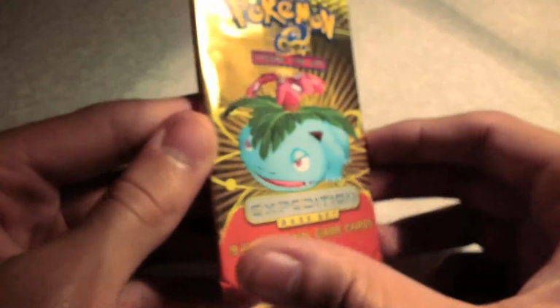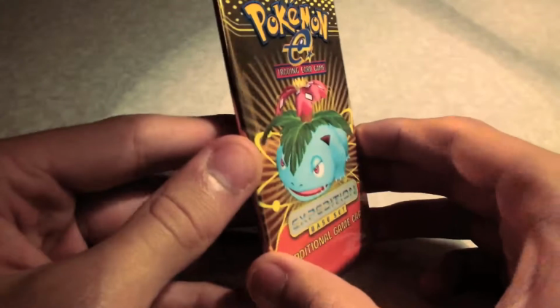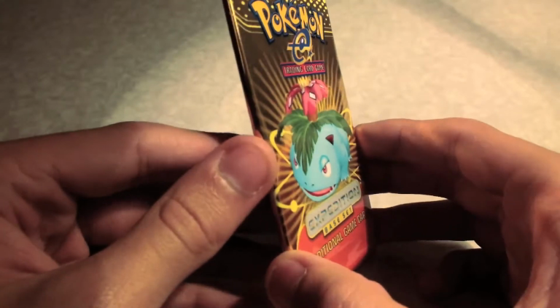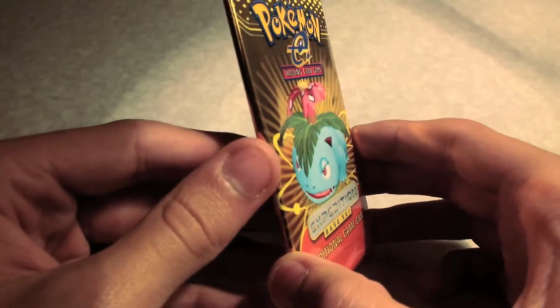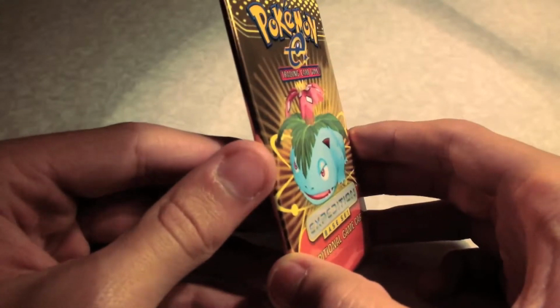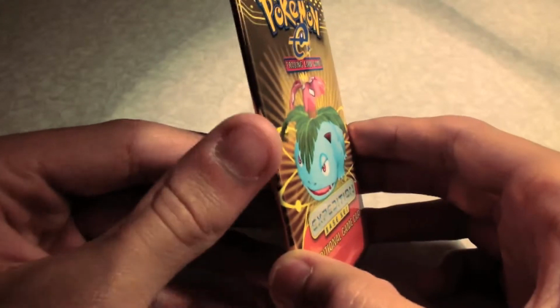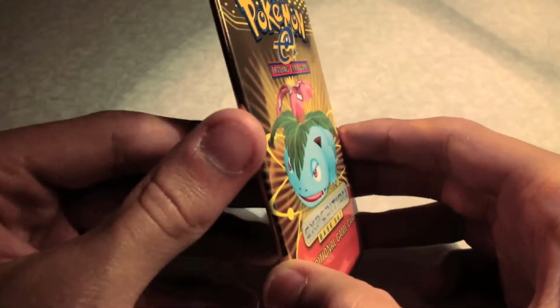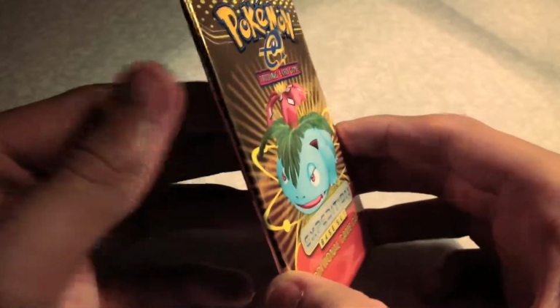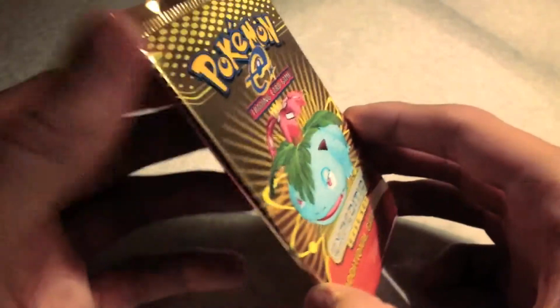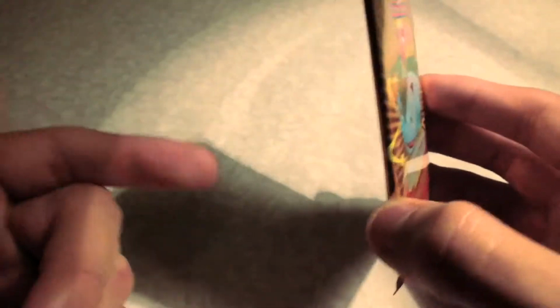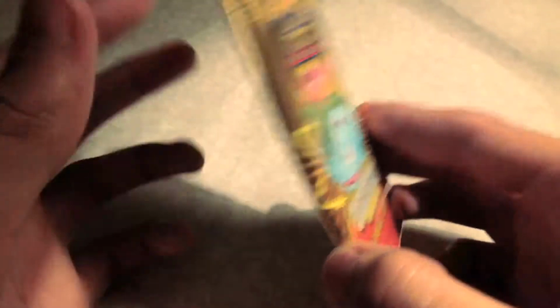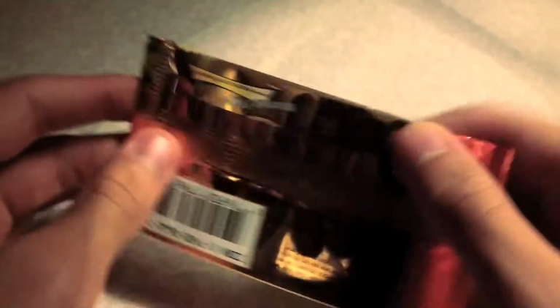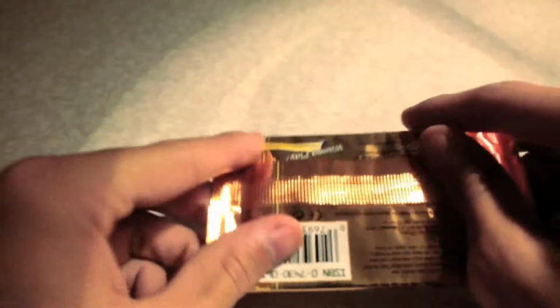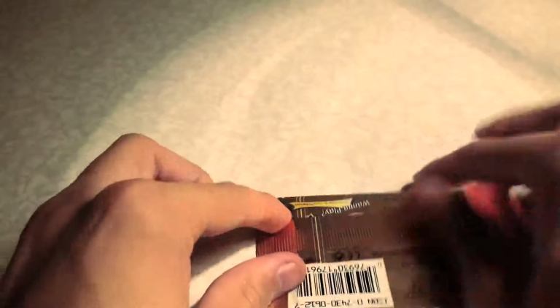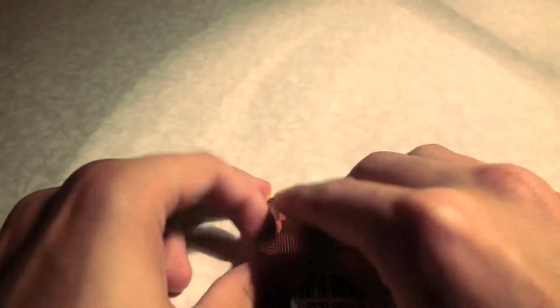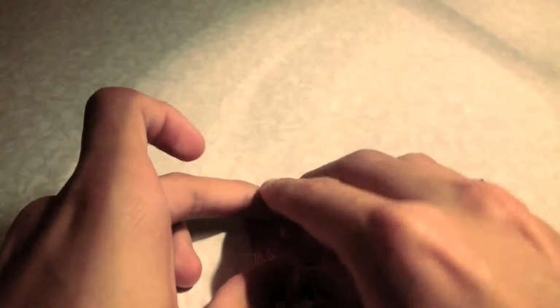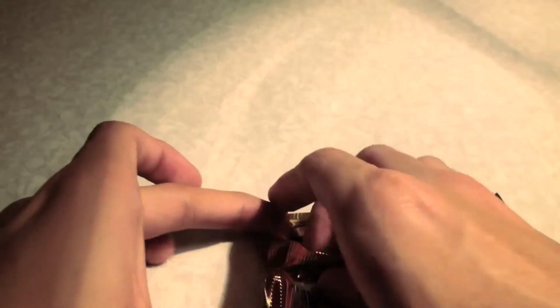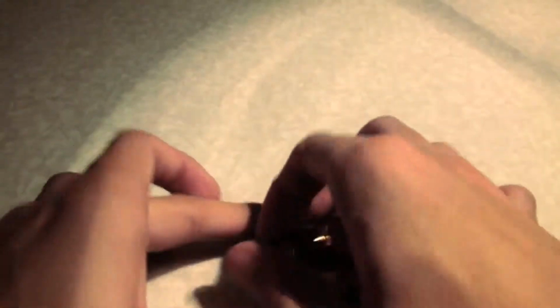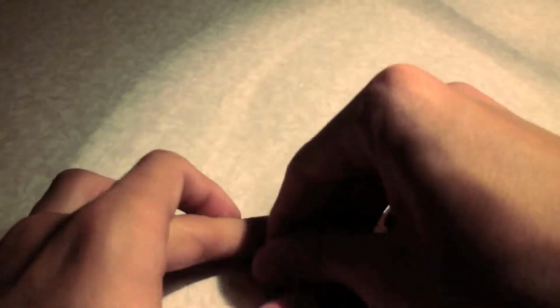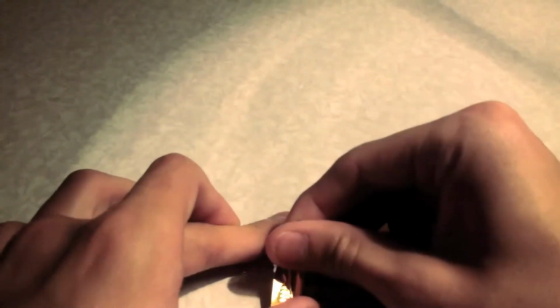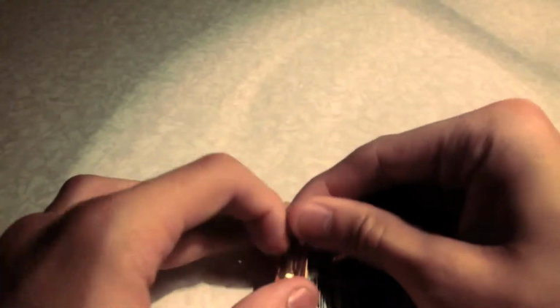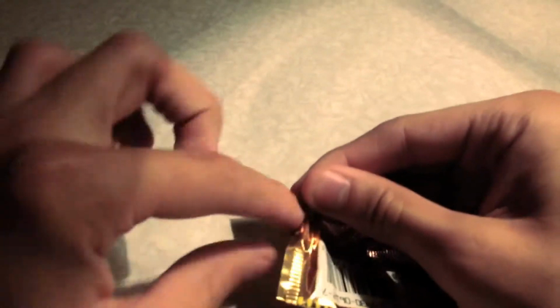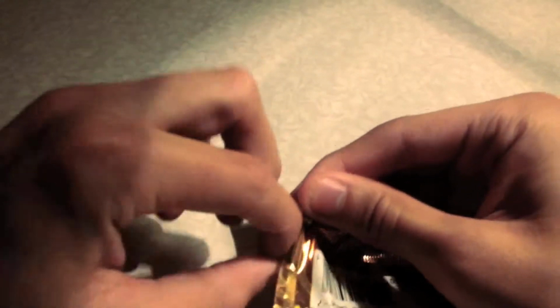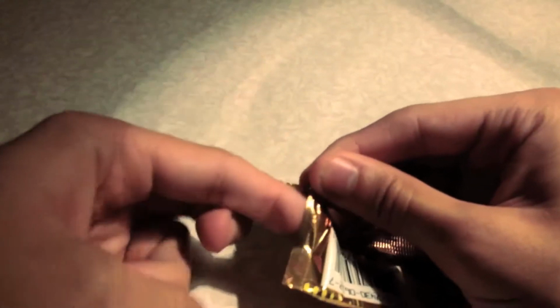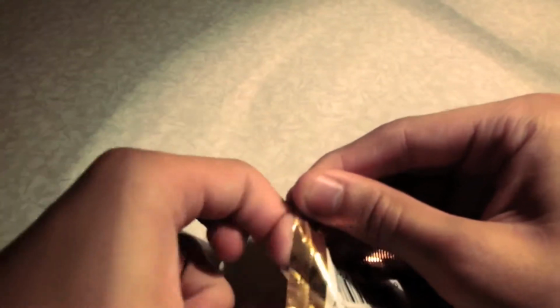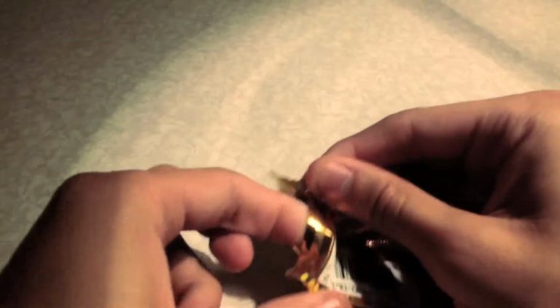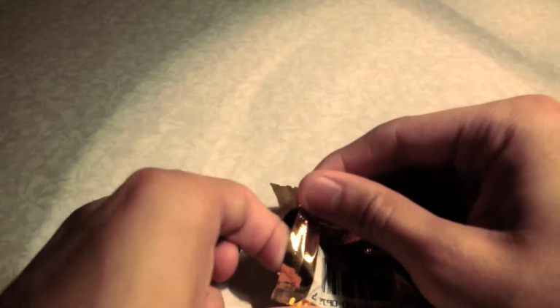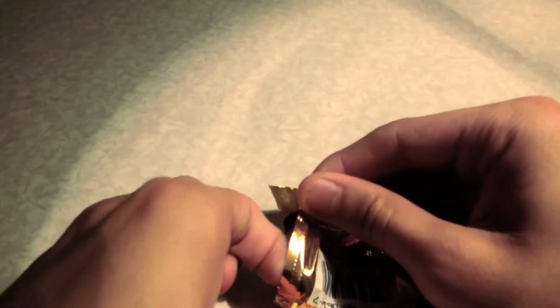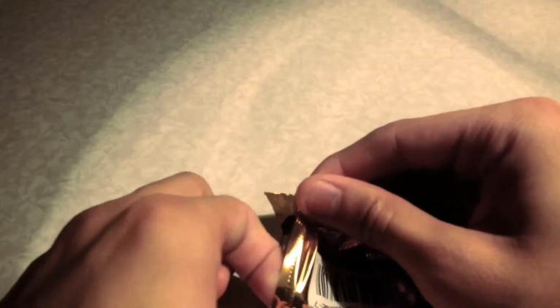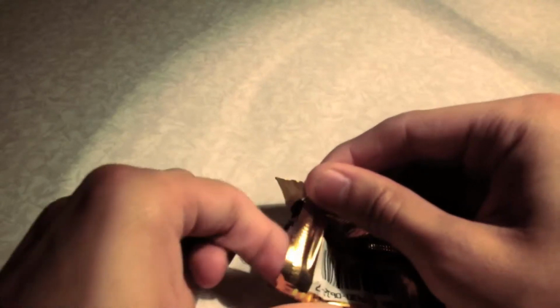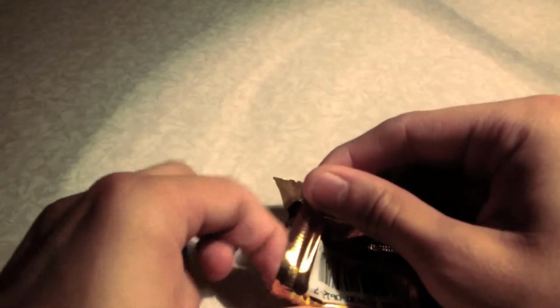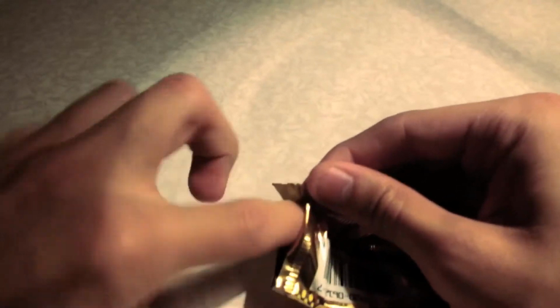I purchased these cards from Dave's Trading Cards on eBay — the link will be in the description. Really friendly guy, definitely worth a check out. He's got some really nice products on his eBay page, so be sure to check the link out below.